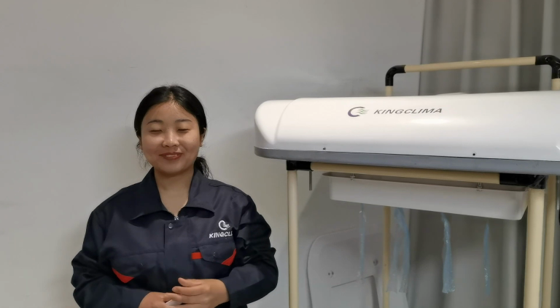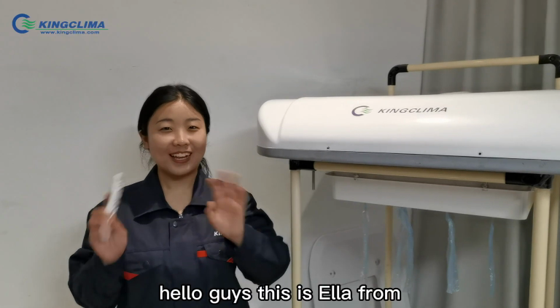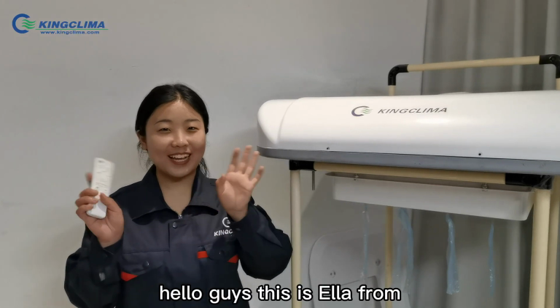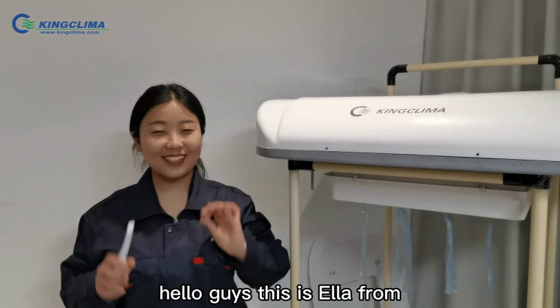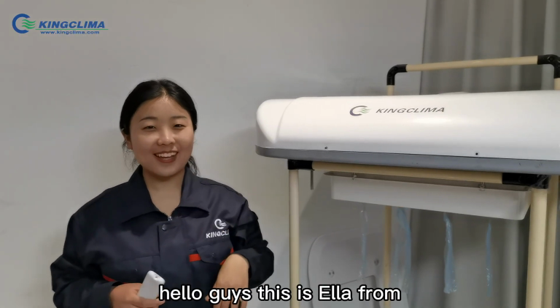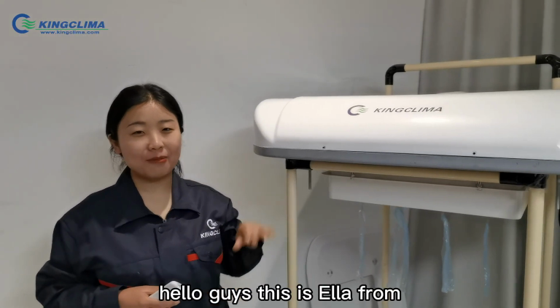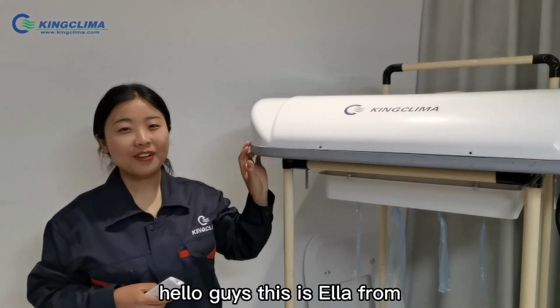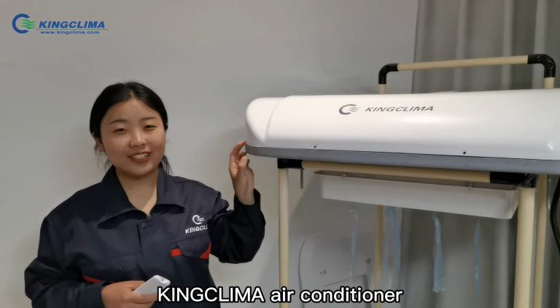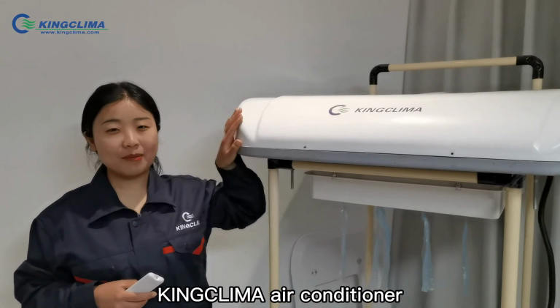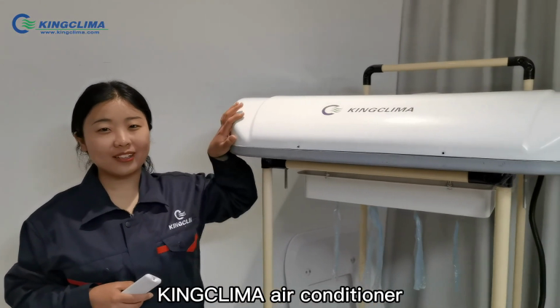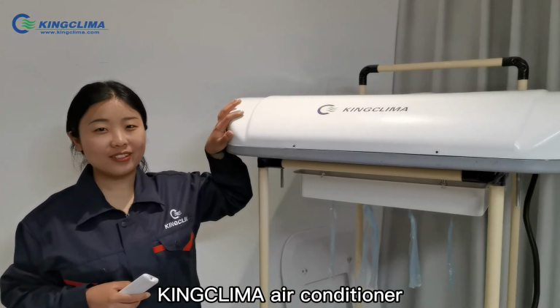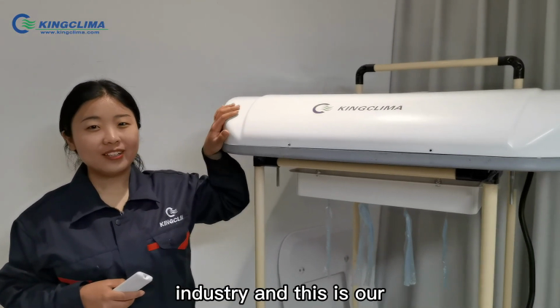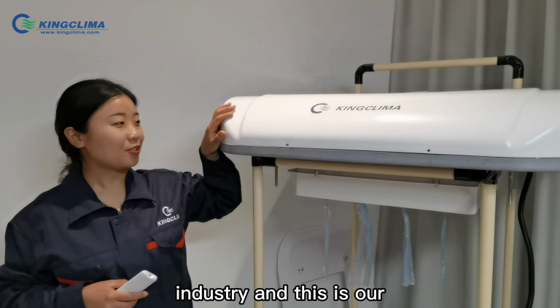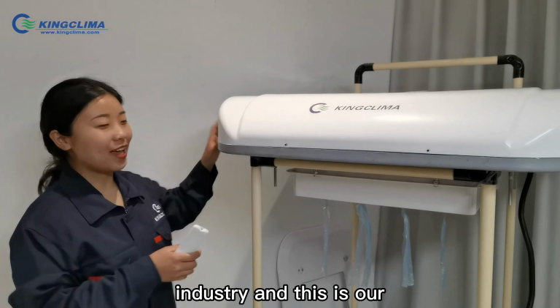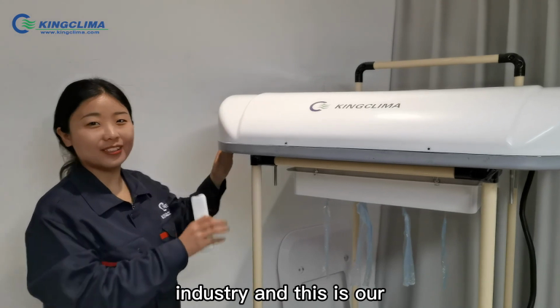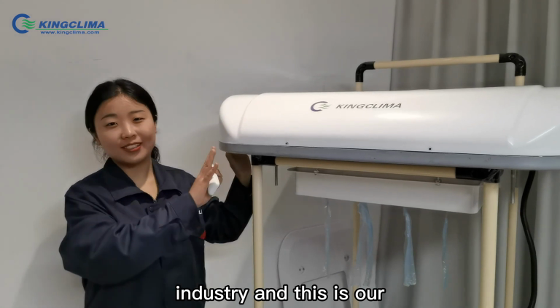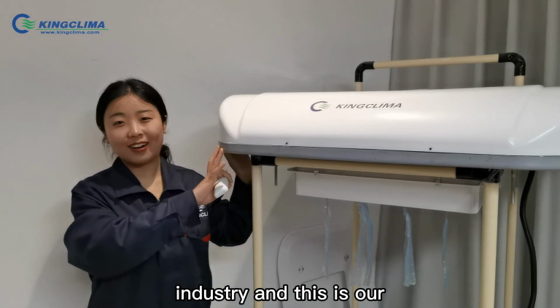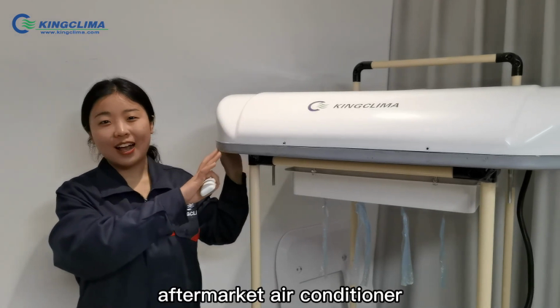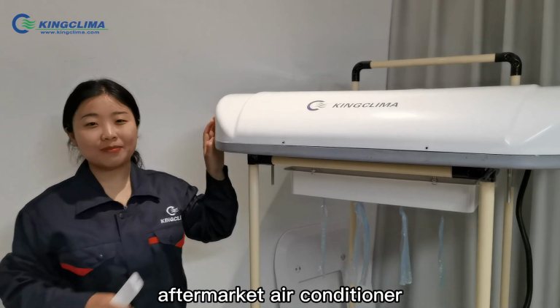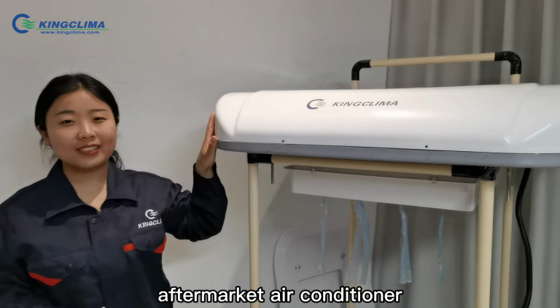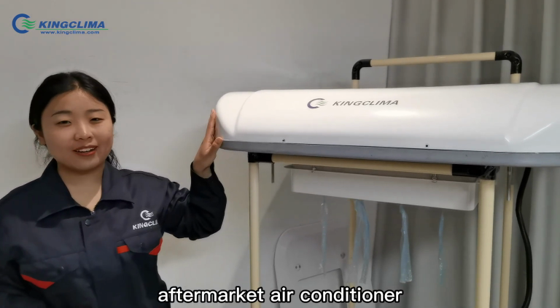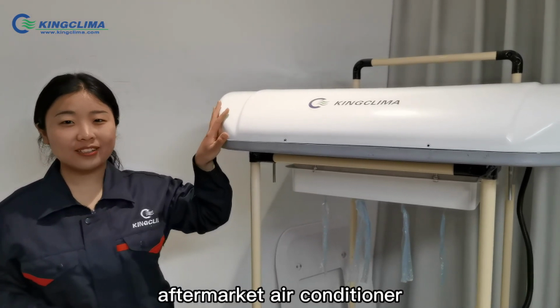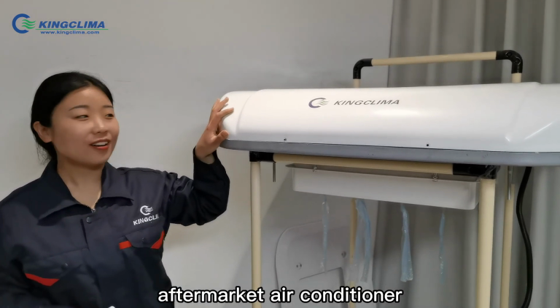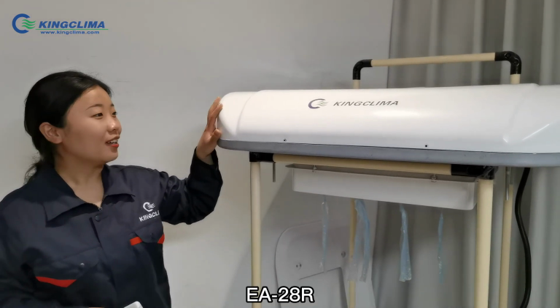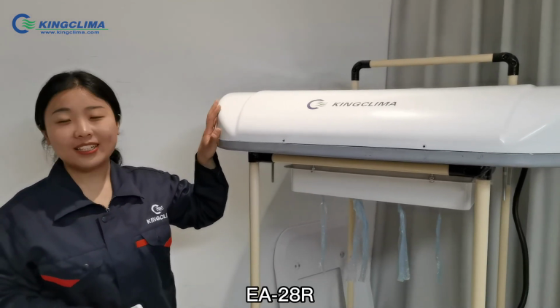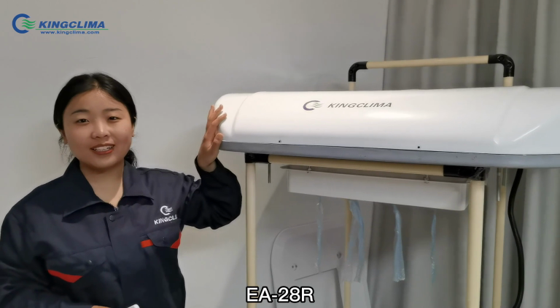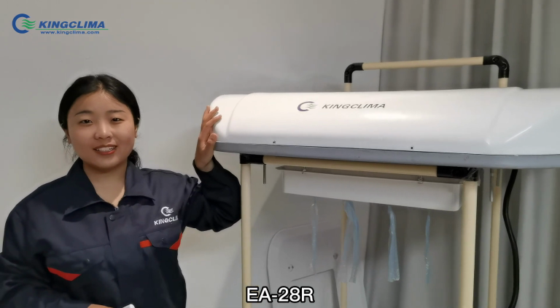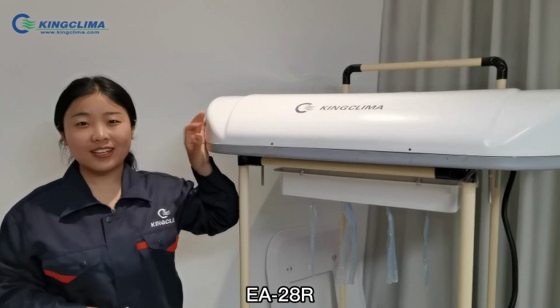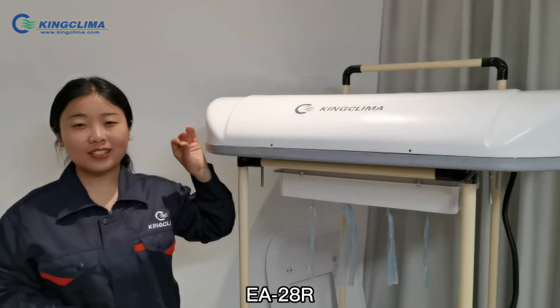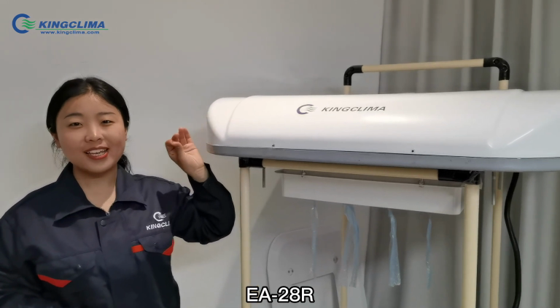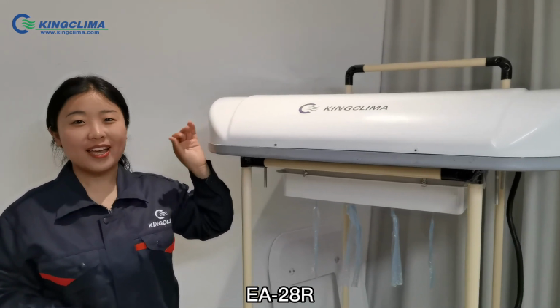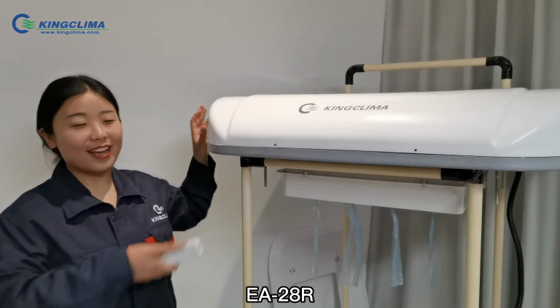Hello guys, this is Ella from King Clever Air Conditioning Industry, and this is our aftermarket air conditioner EA28R.